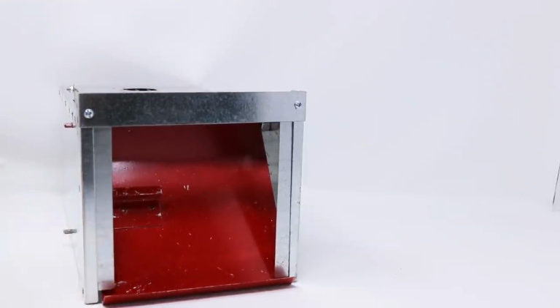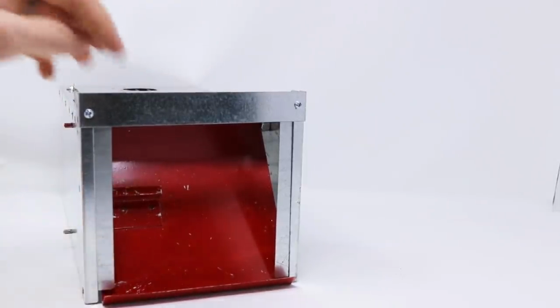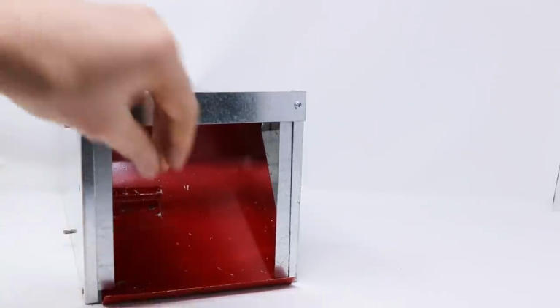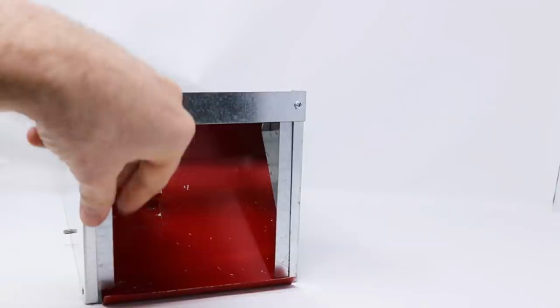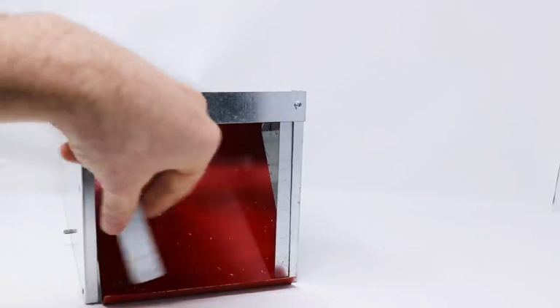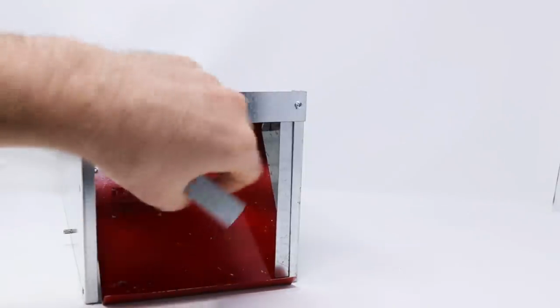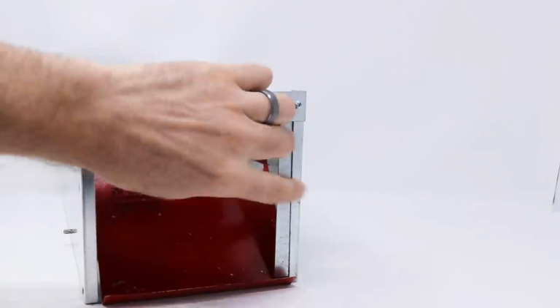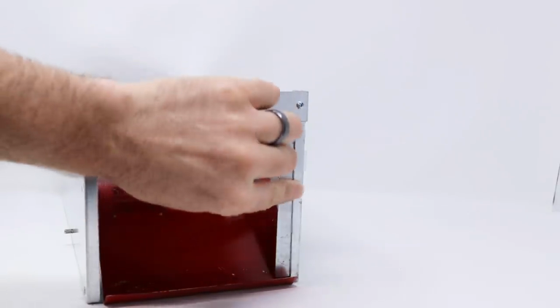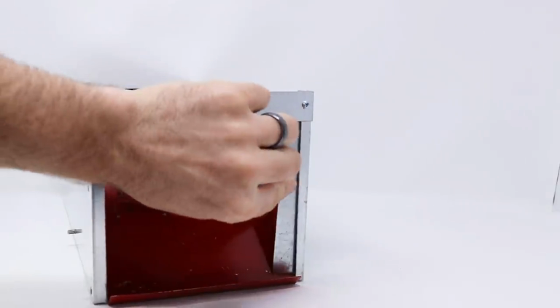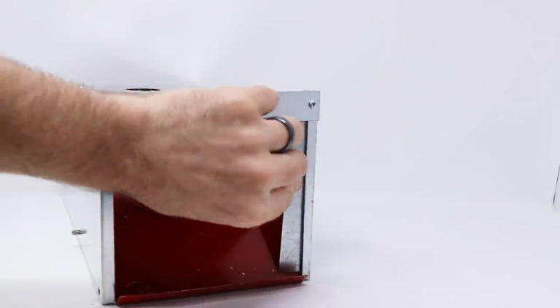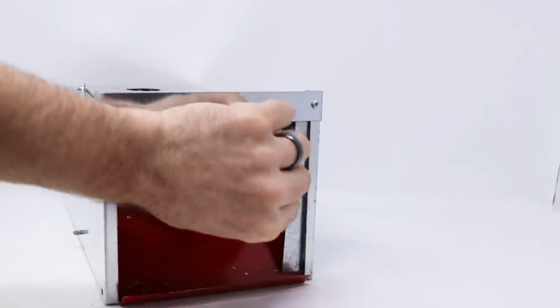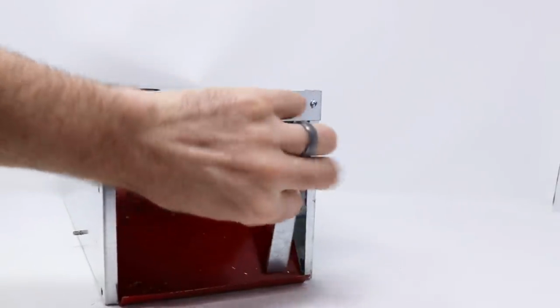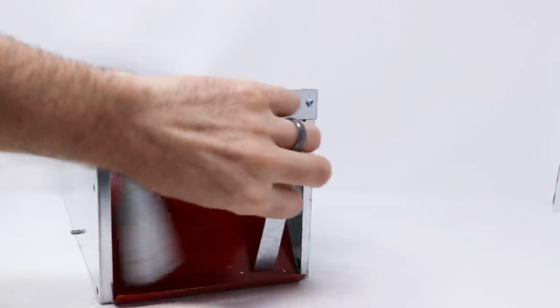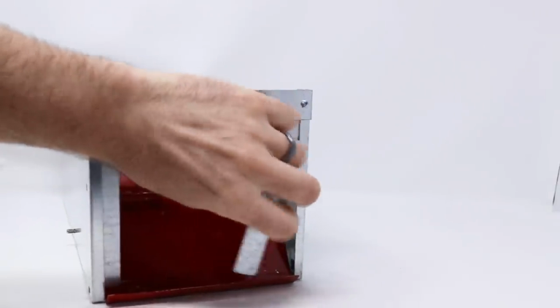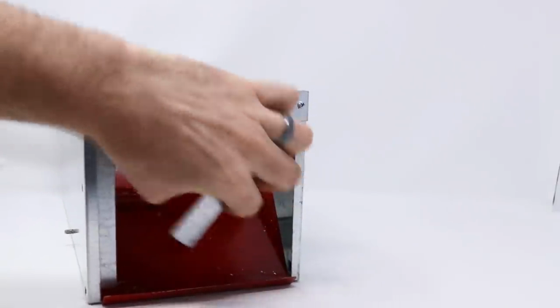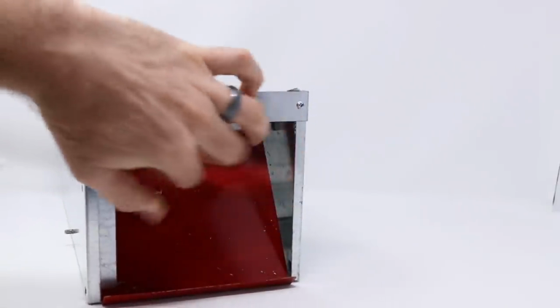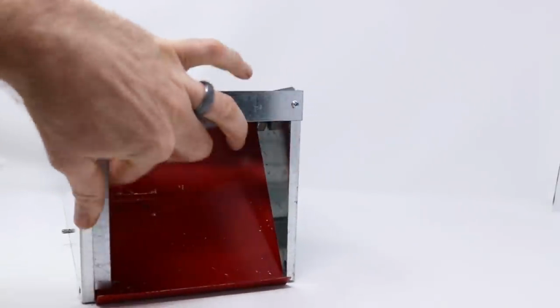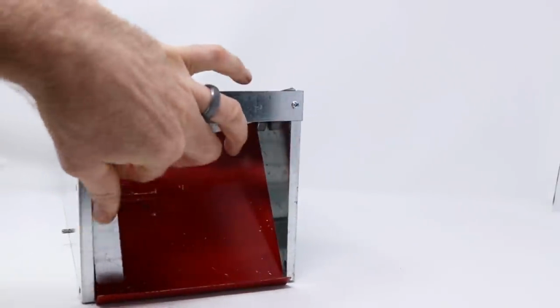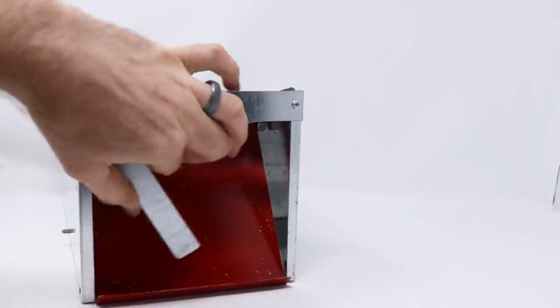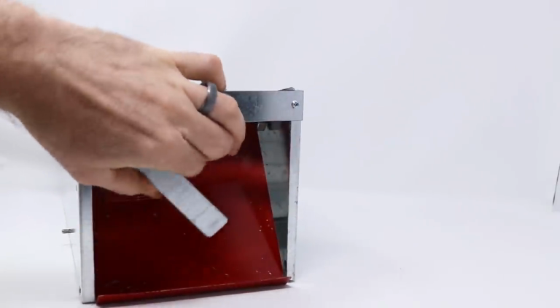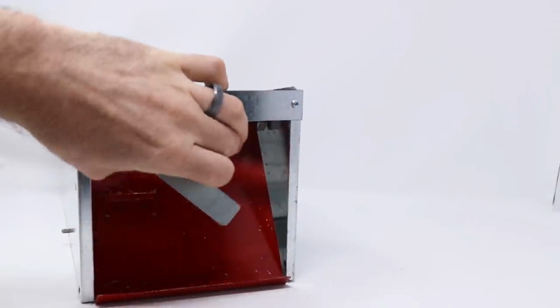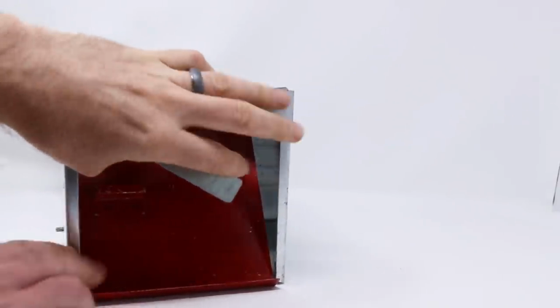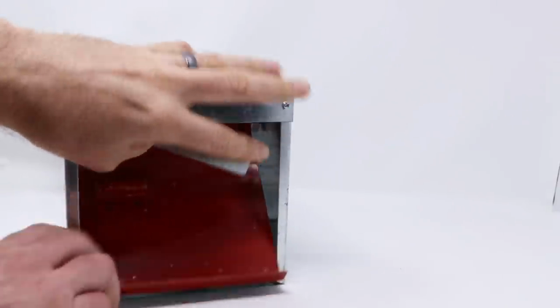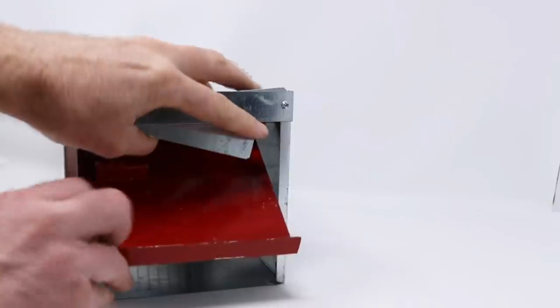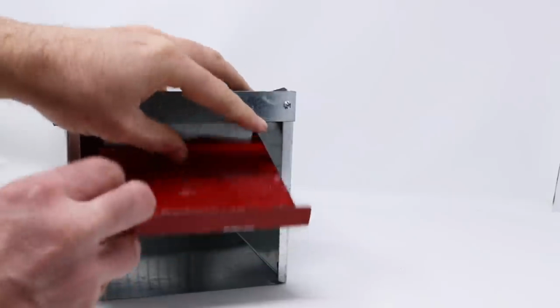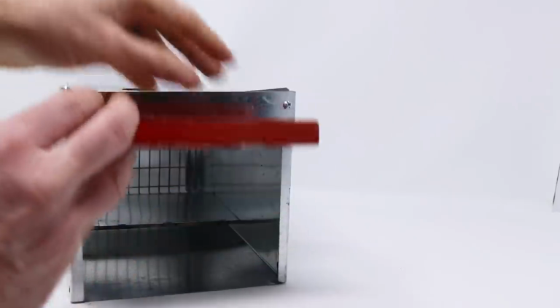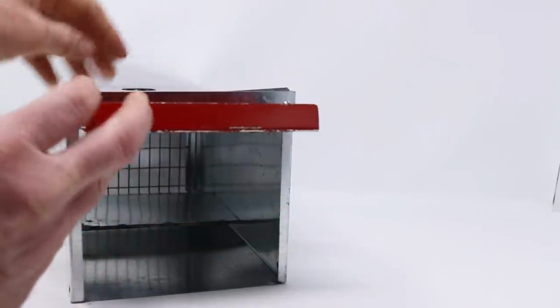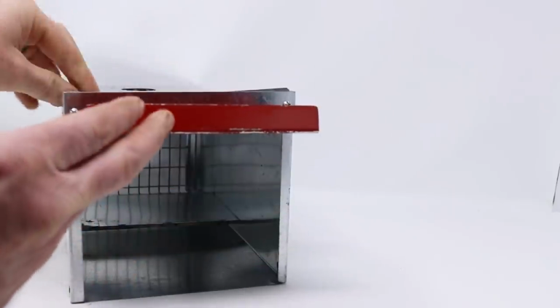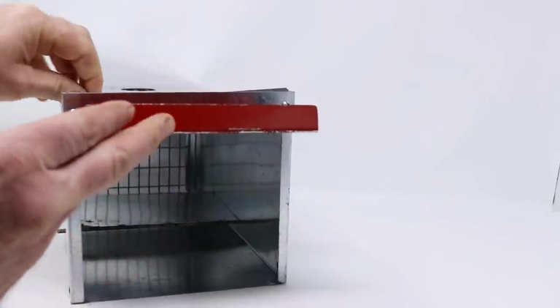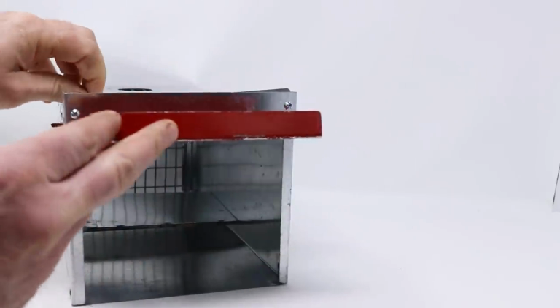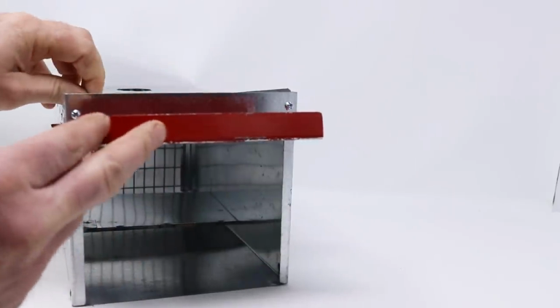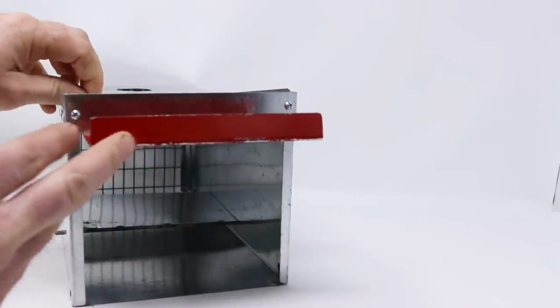This seems like it's going to work really well. Let's go set this up in the barn with motion cameras and see if we can get ground squirrels to go inside, step on the latch, and get caught.